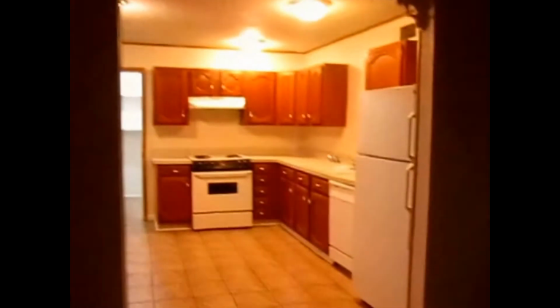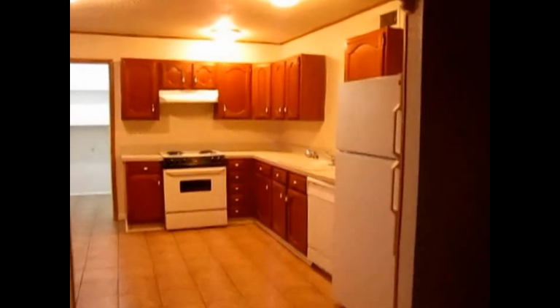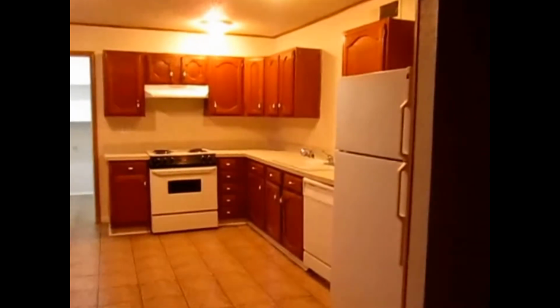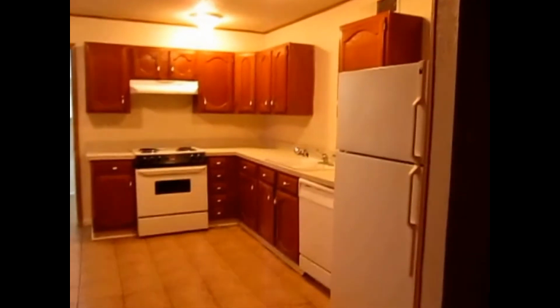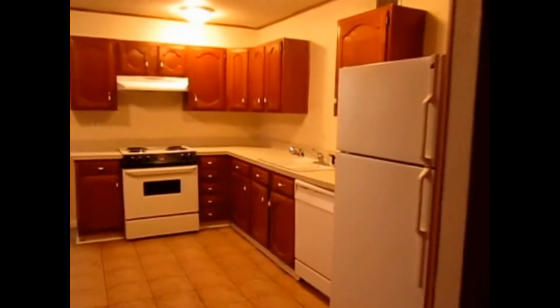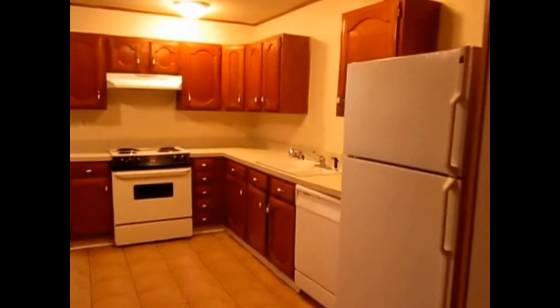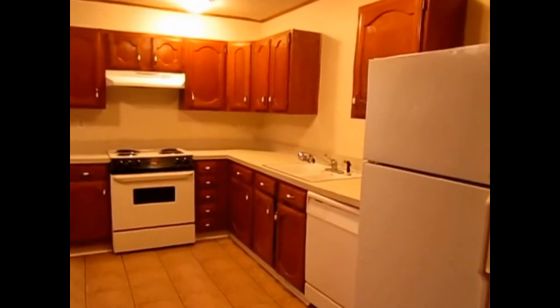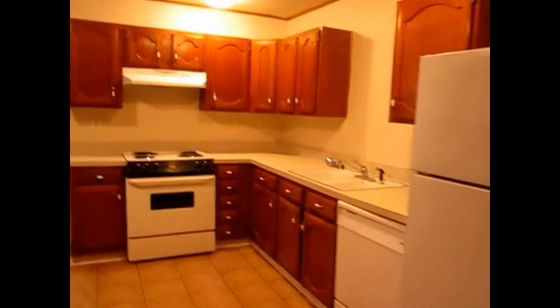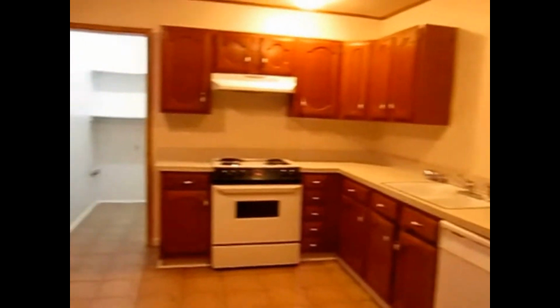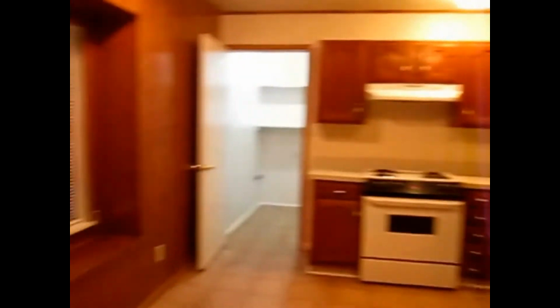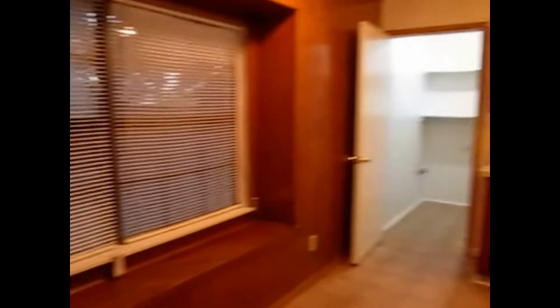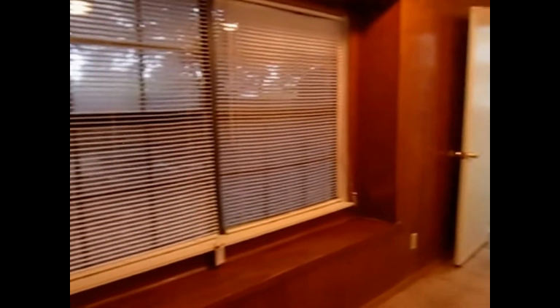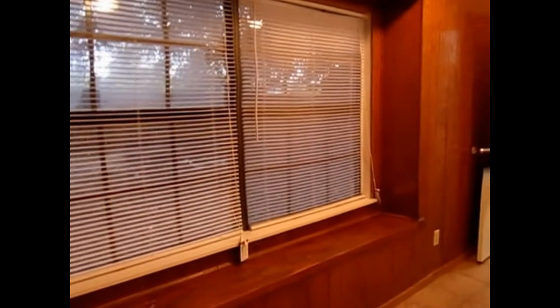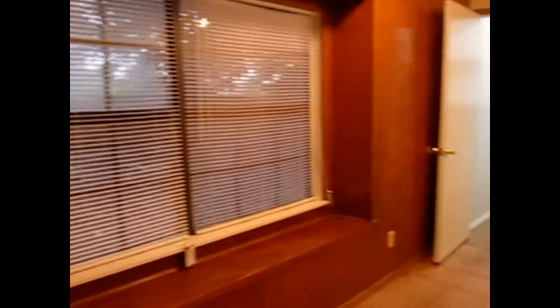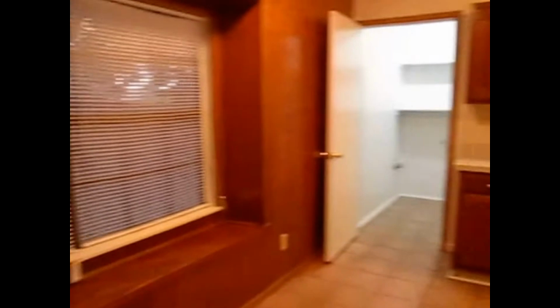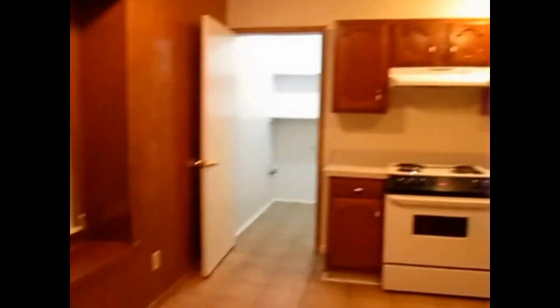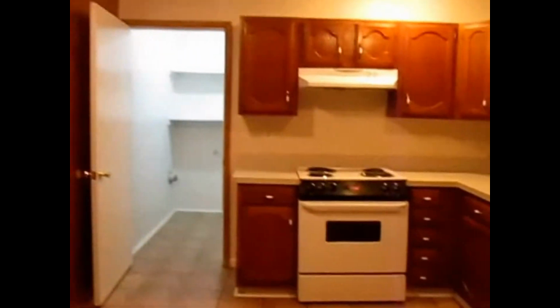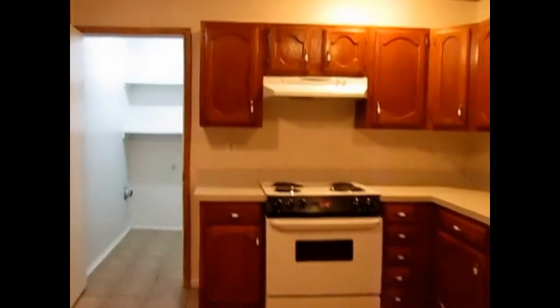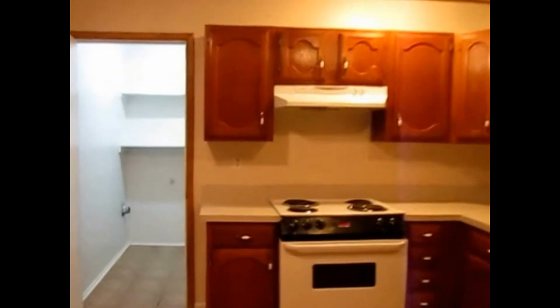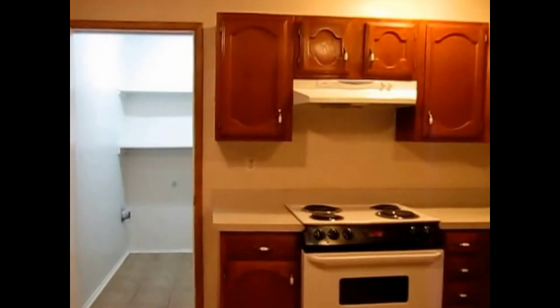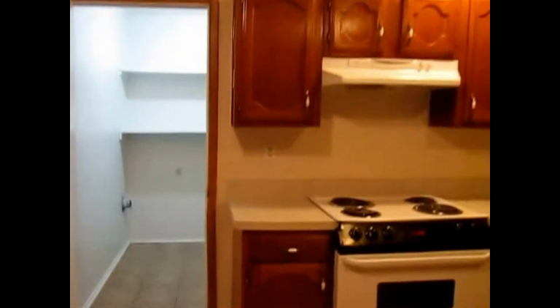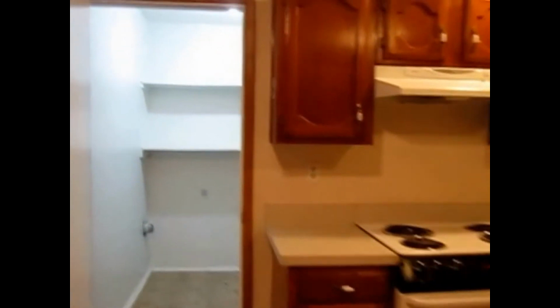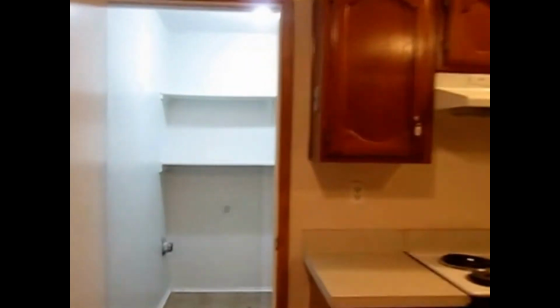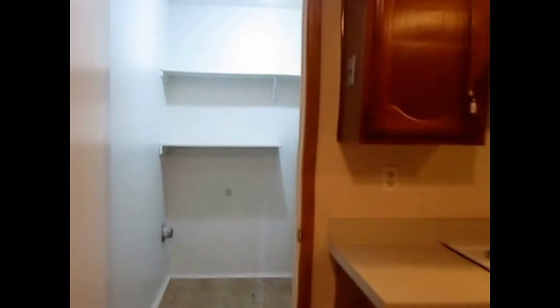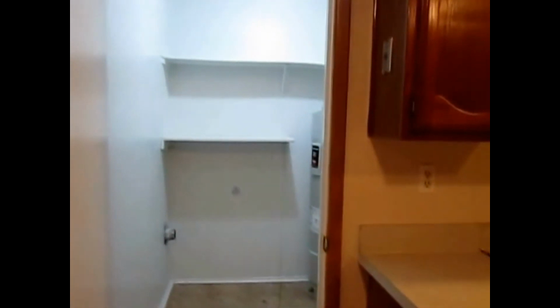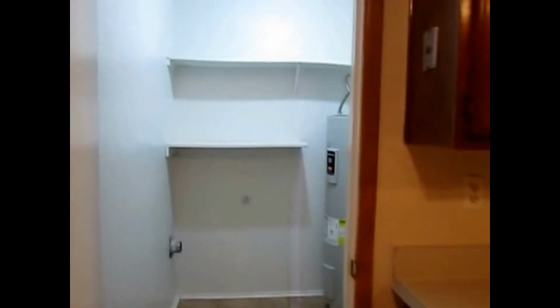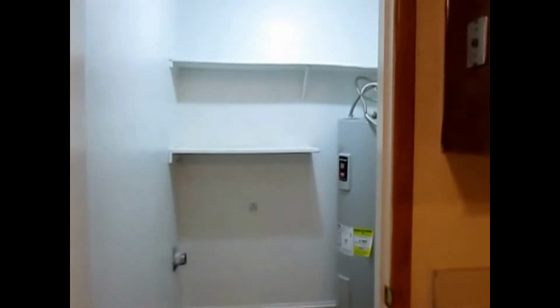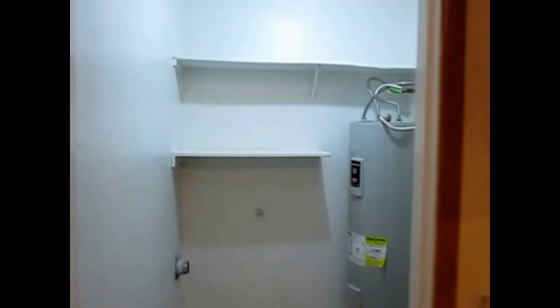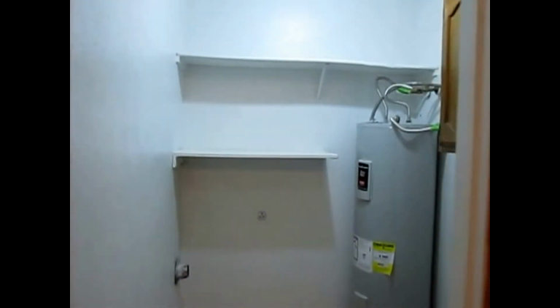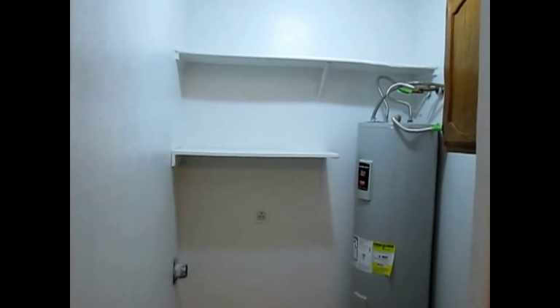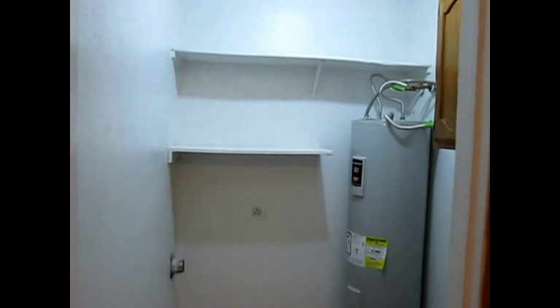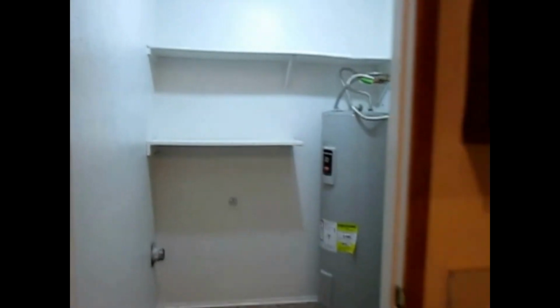This will be the kitchen — plenty of cabinet space. It's big and beautiful and open. And this will be the laundry room.